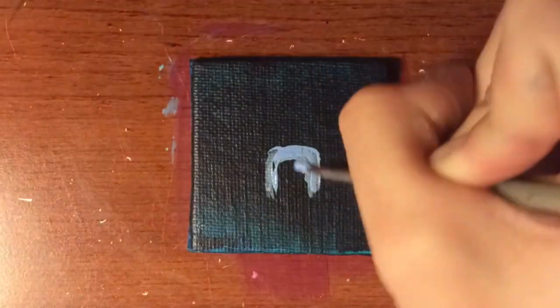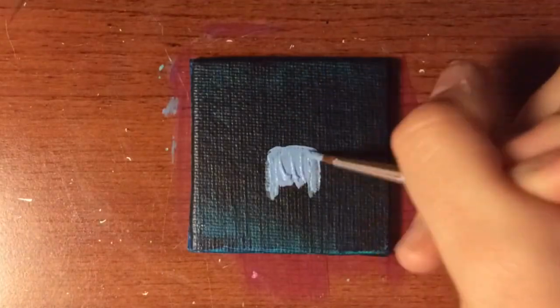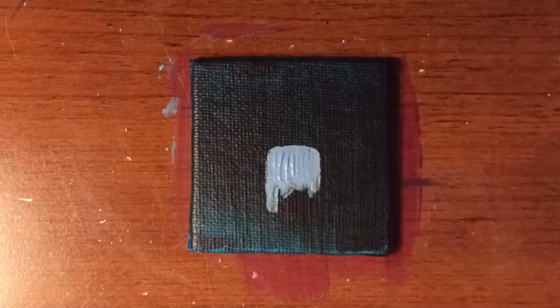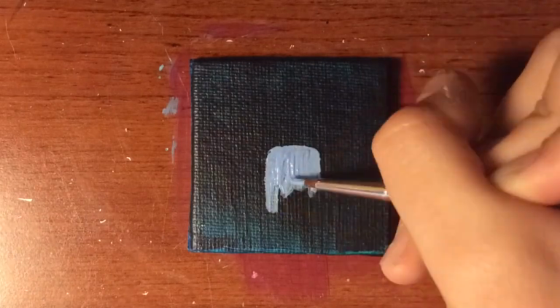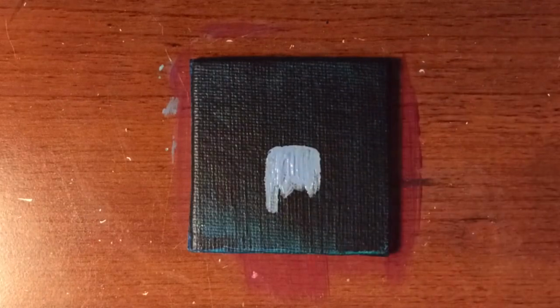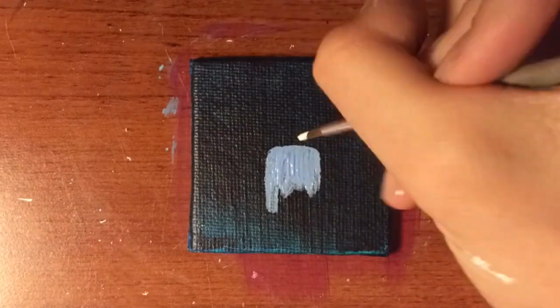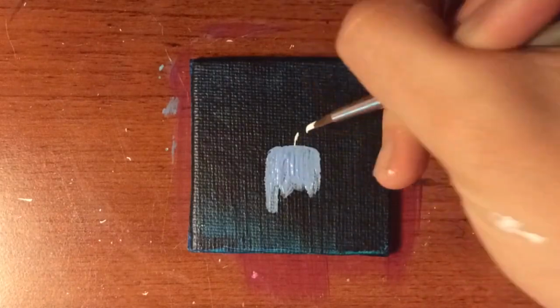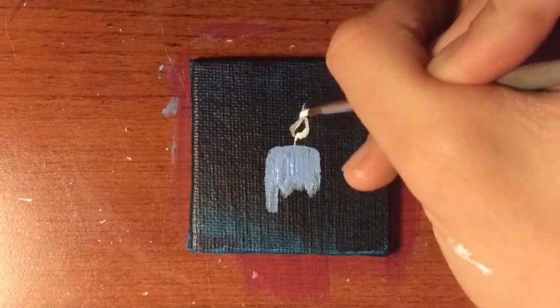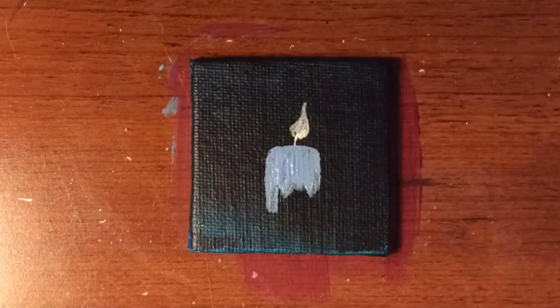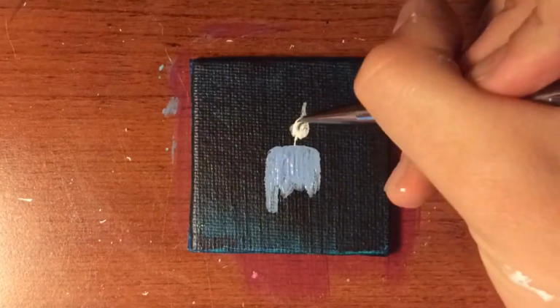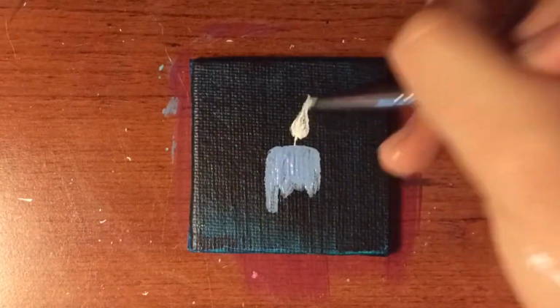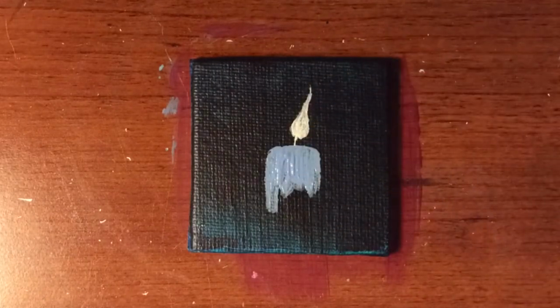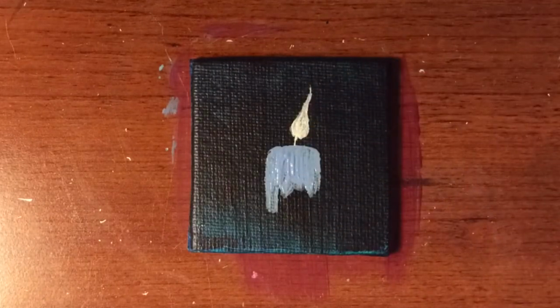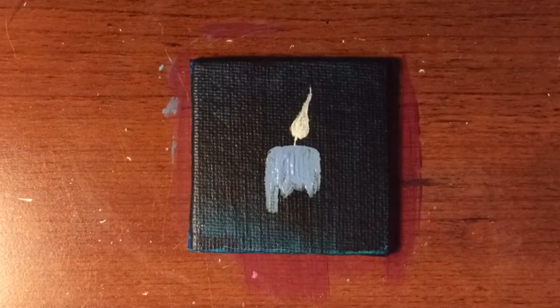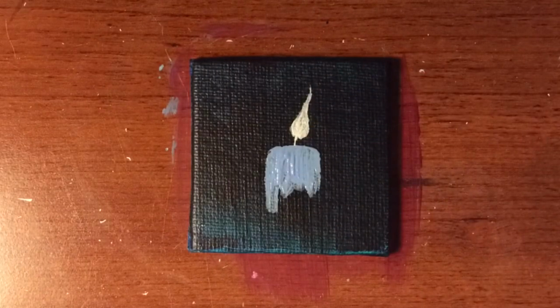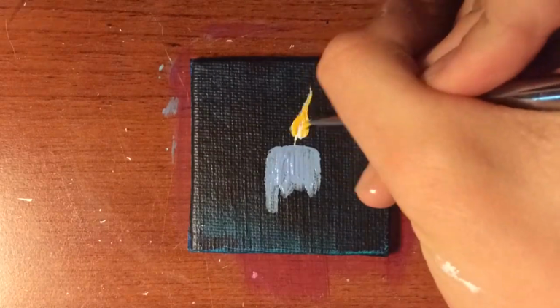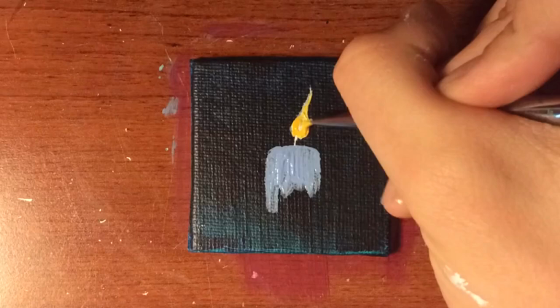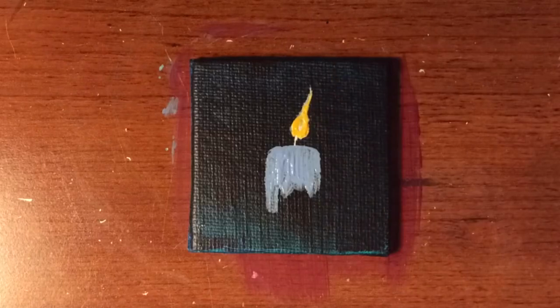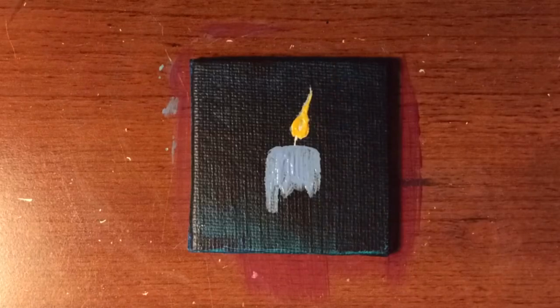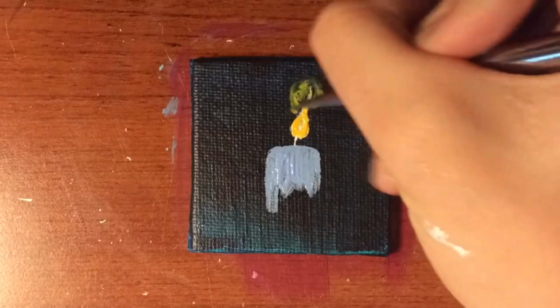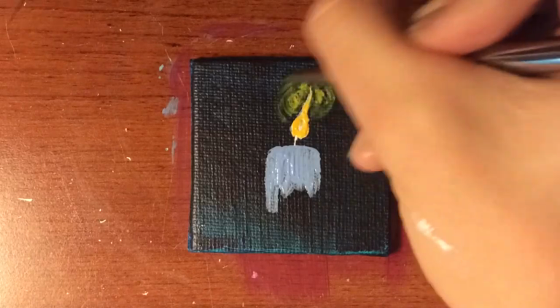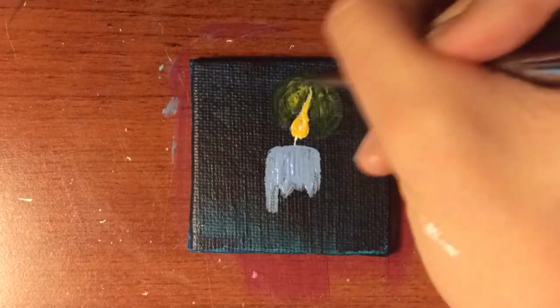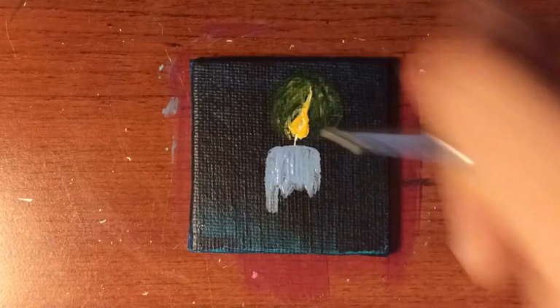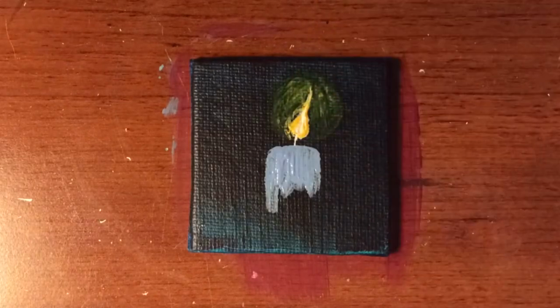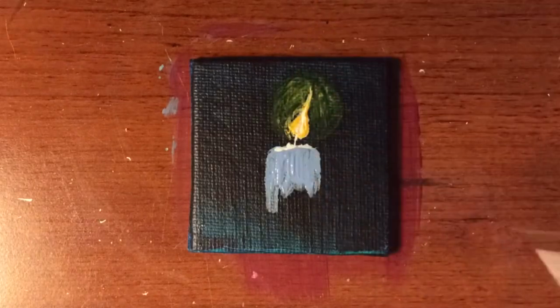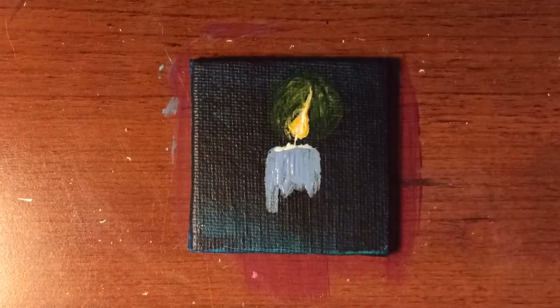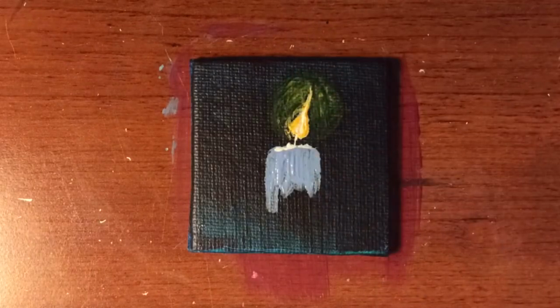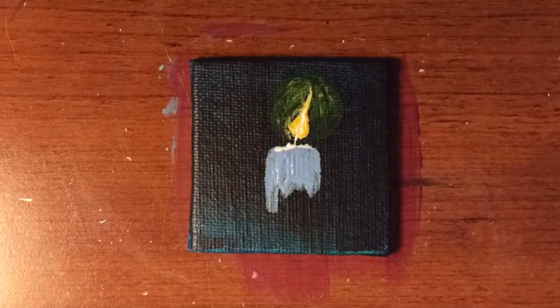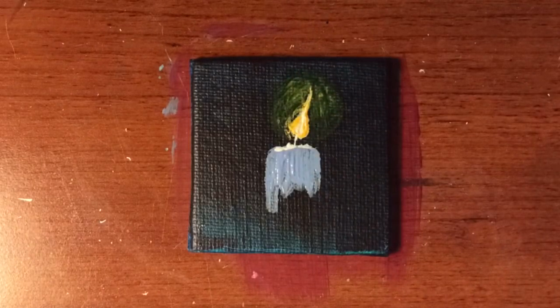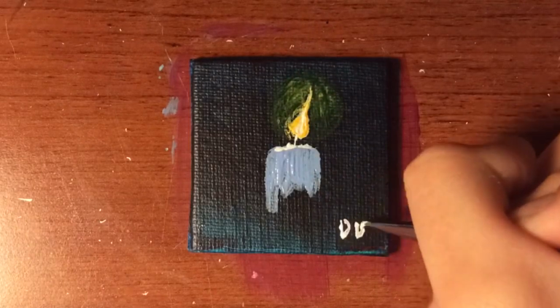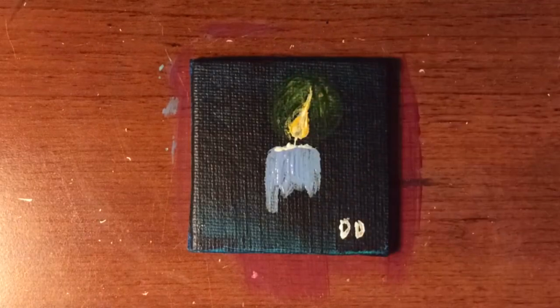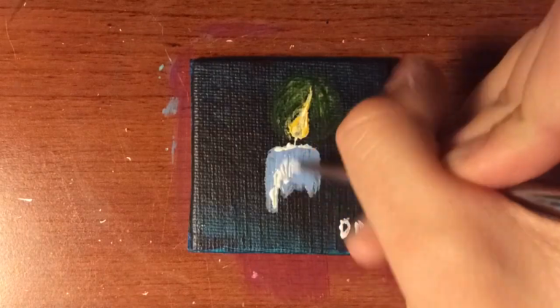I've totally lost count by now. So number something is a candle. And yeah — it's a candle. Look at it. It's cool.